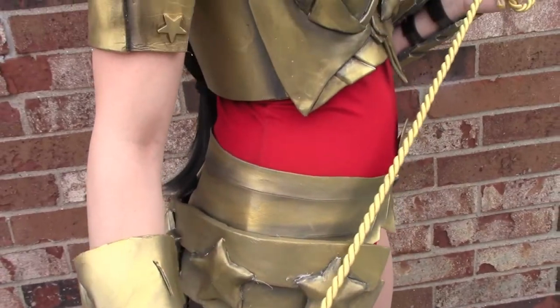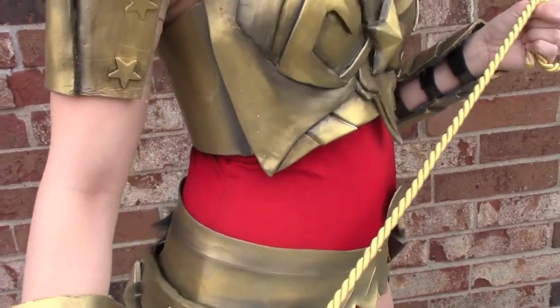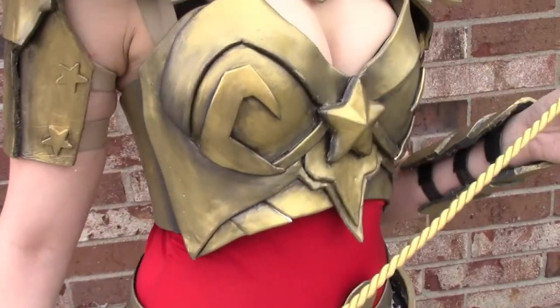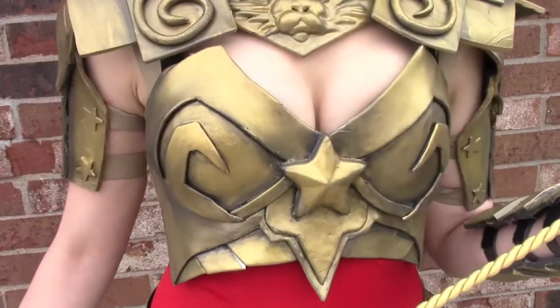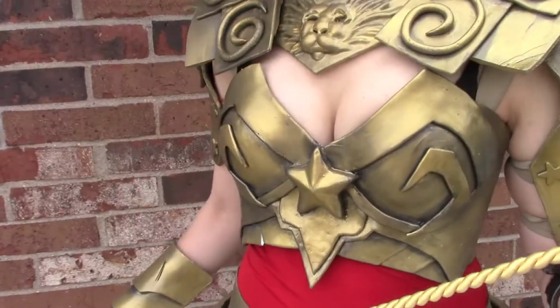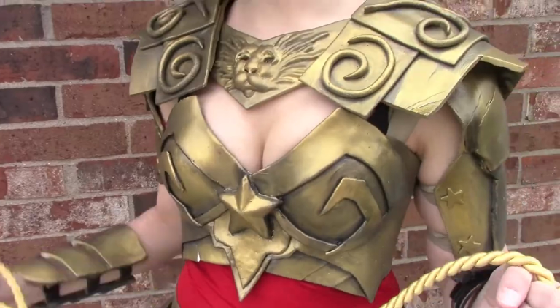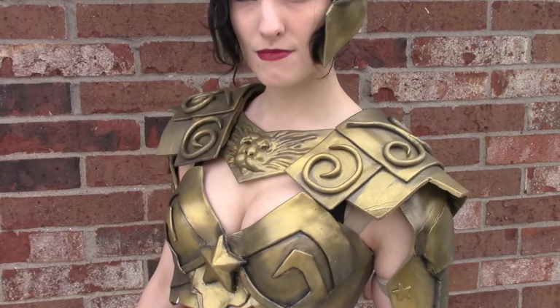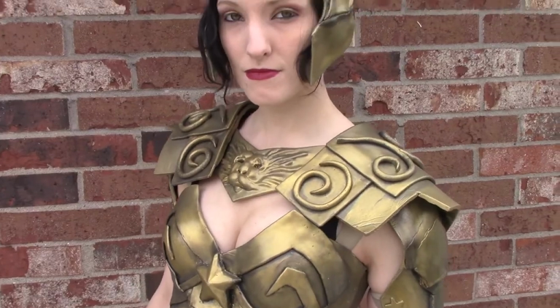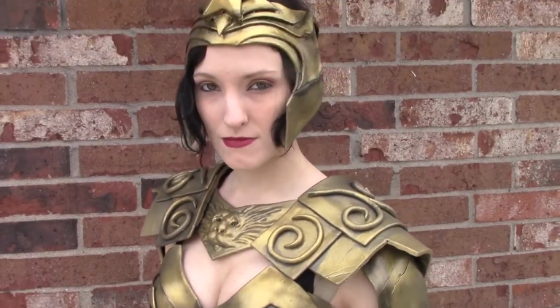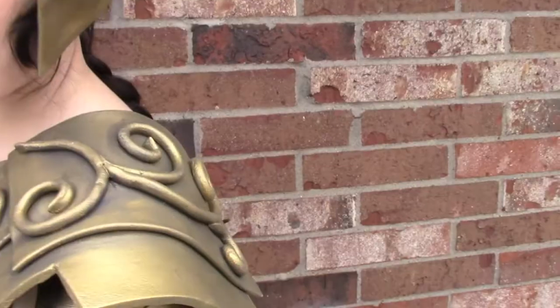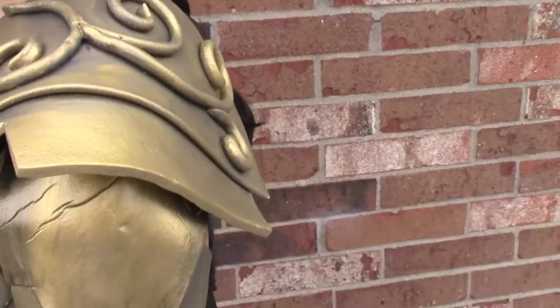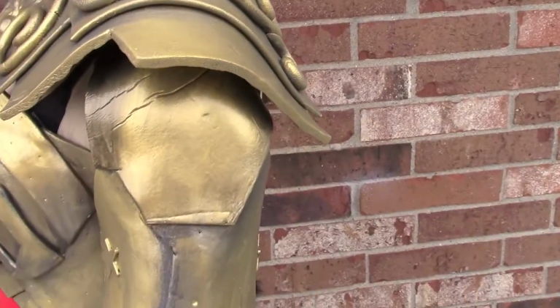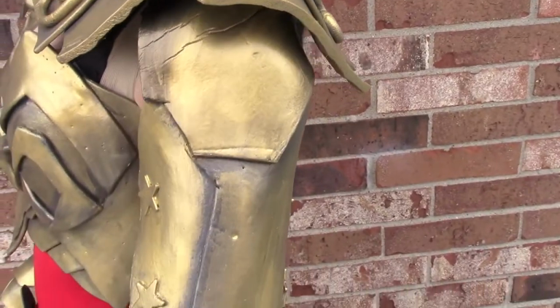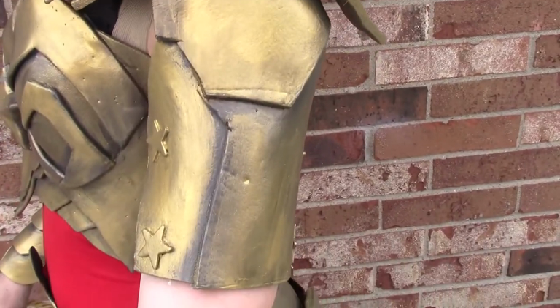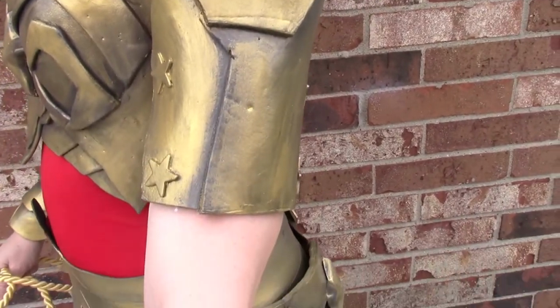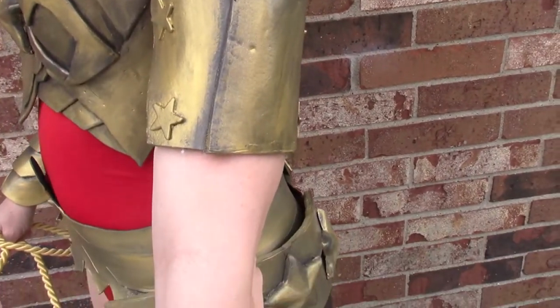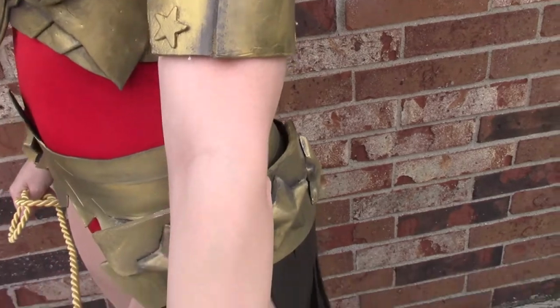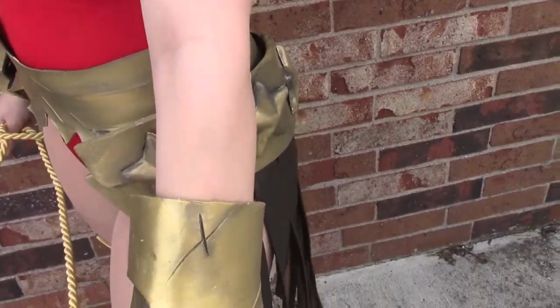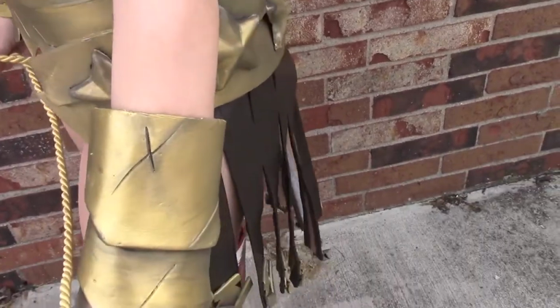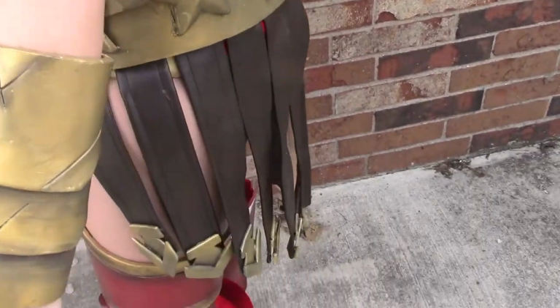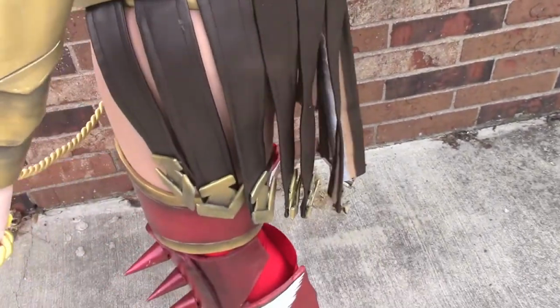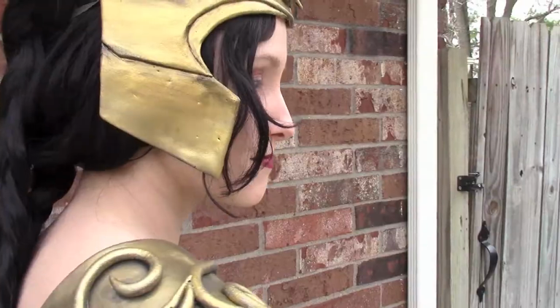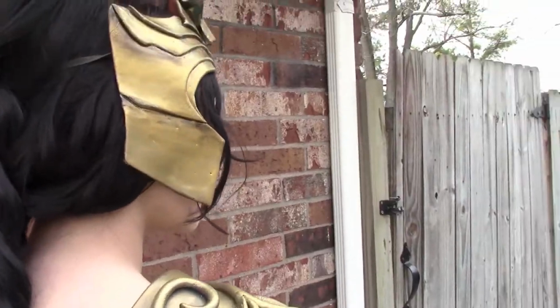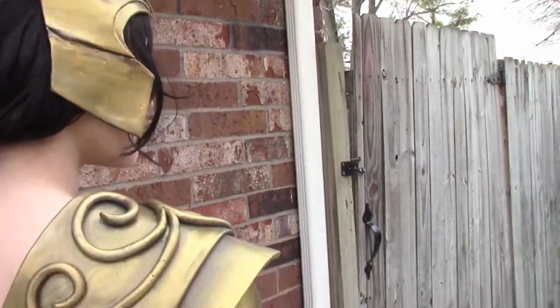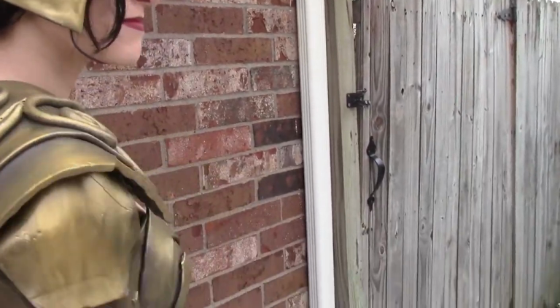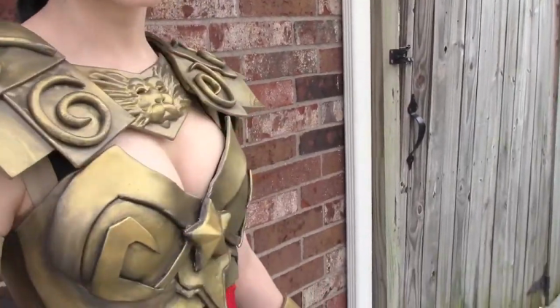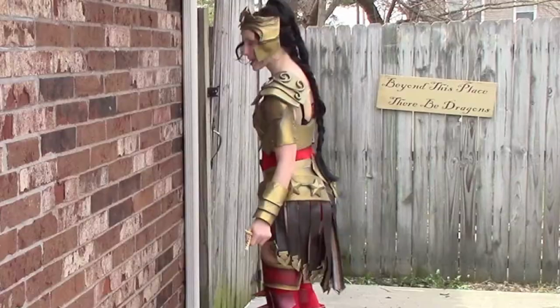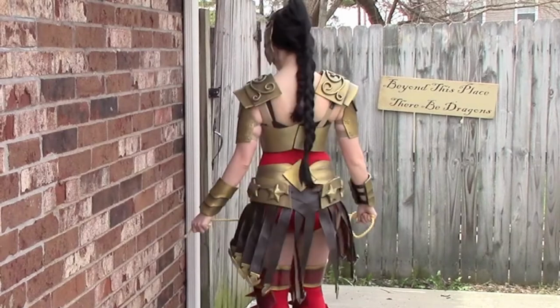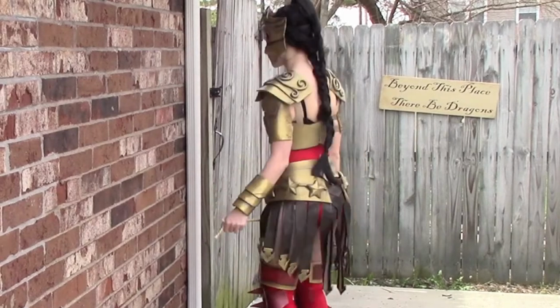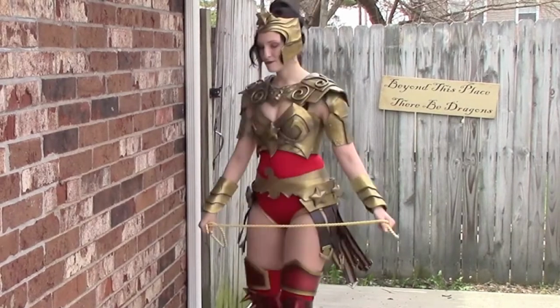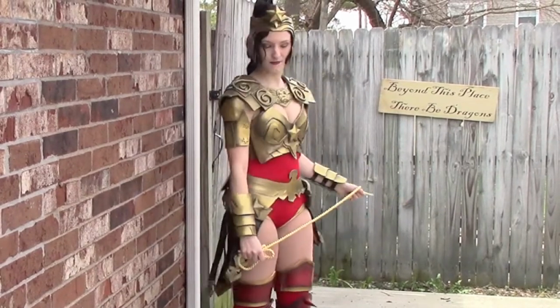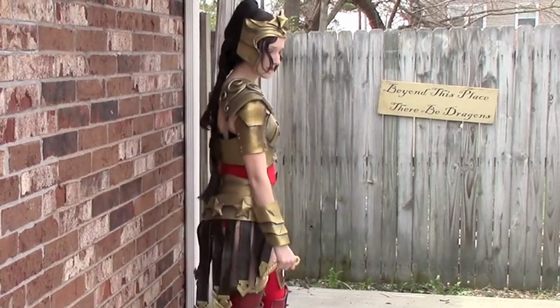I hope this tutorial helps you out with your future armor making endeavors. I know I kind of glossed over a few topics, so I will link a tutorial to Punished Props on how to attach your armor, and I will also link tutorials by Kamui Cosplay for painting and for breastplate making. Good luck and happy crafting!